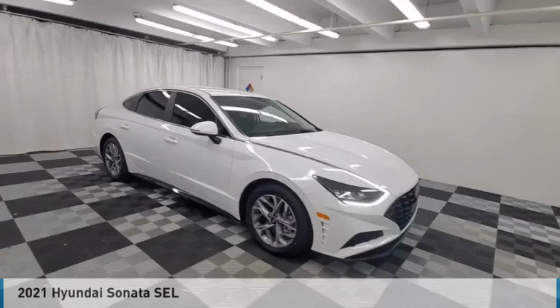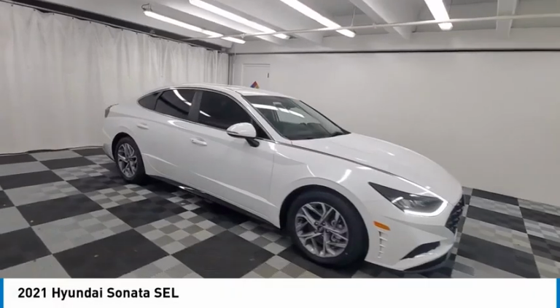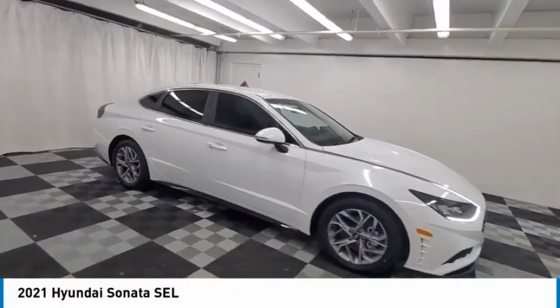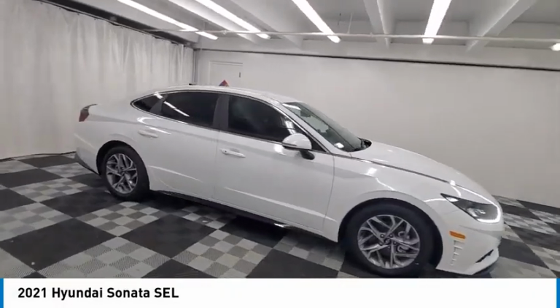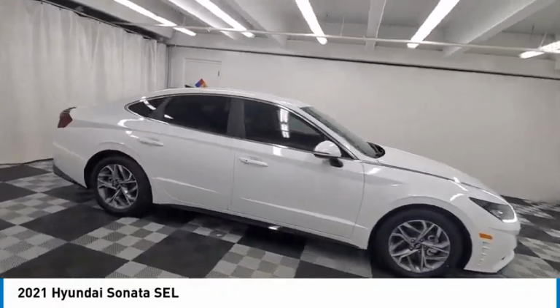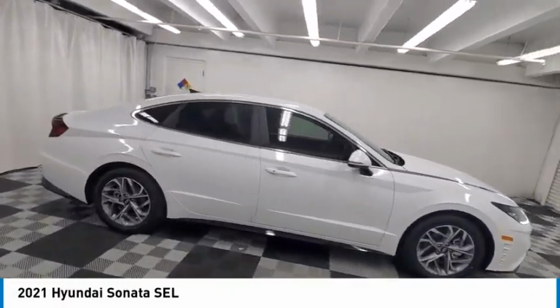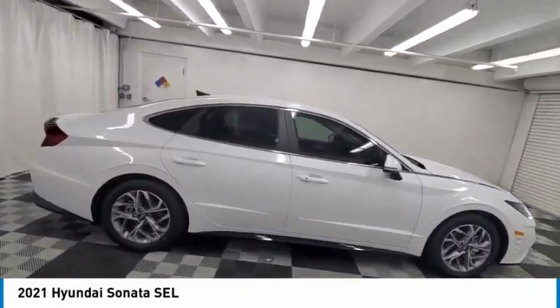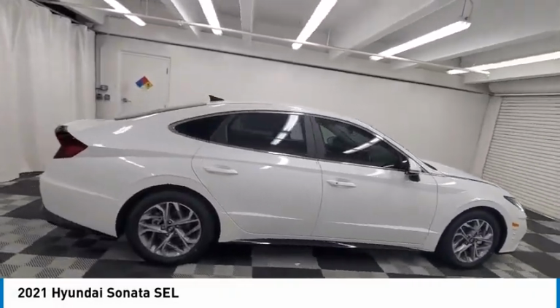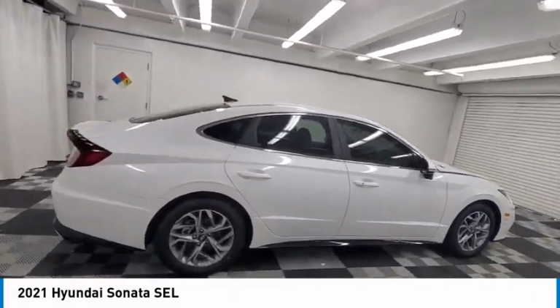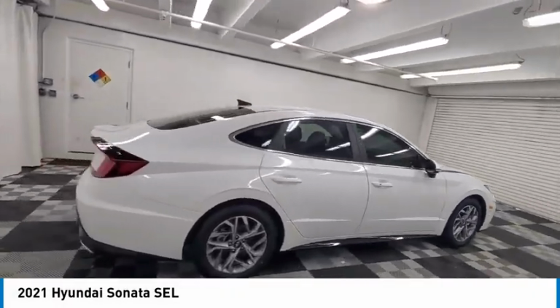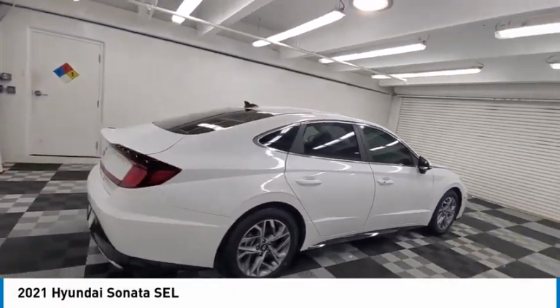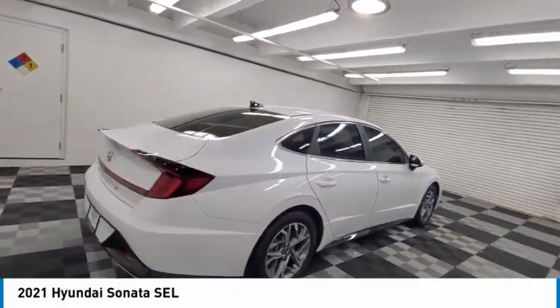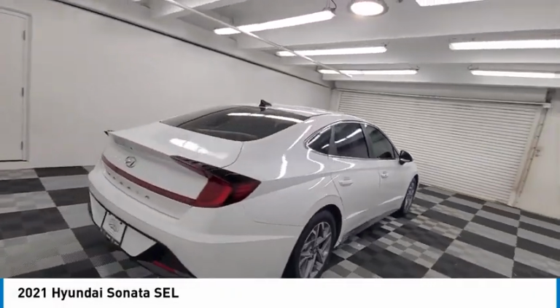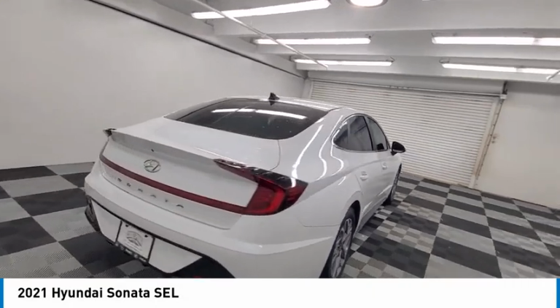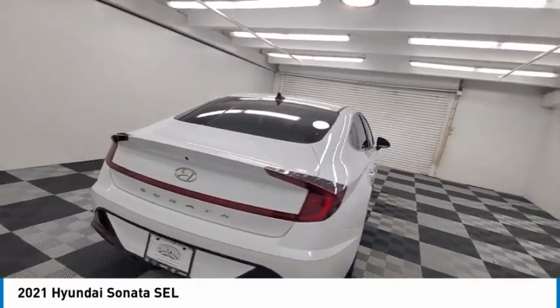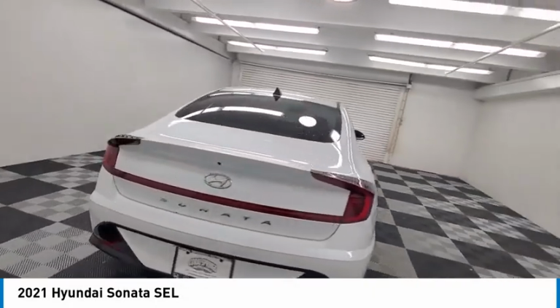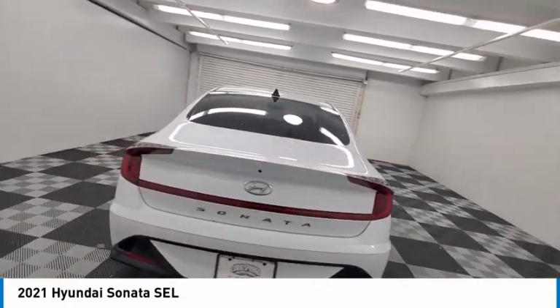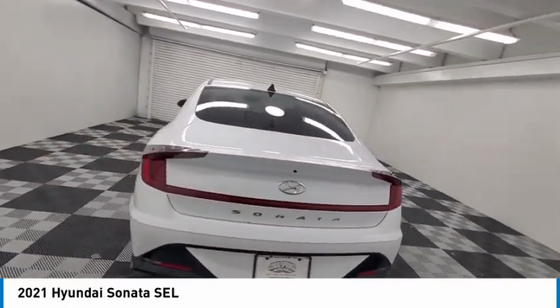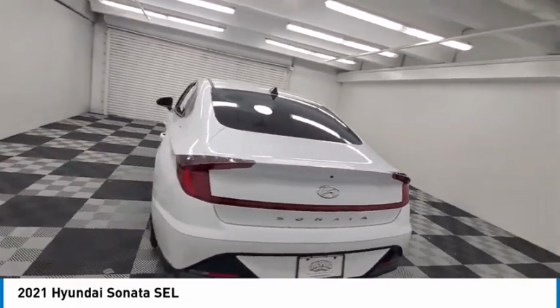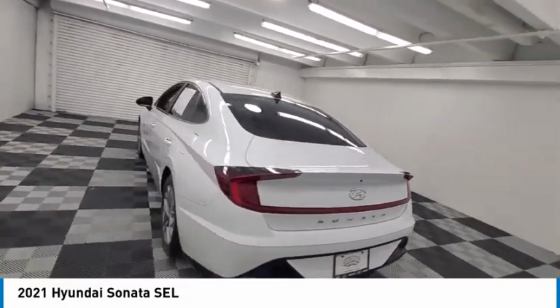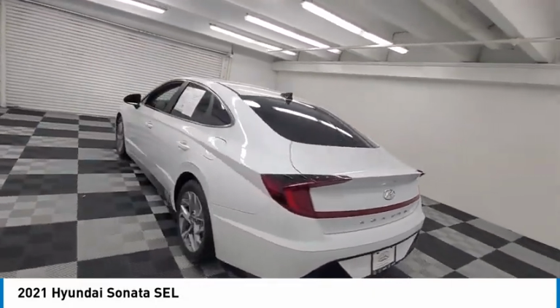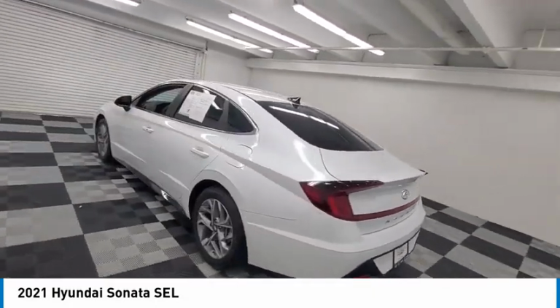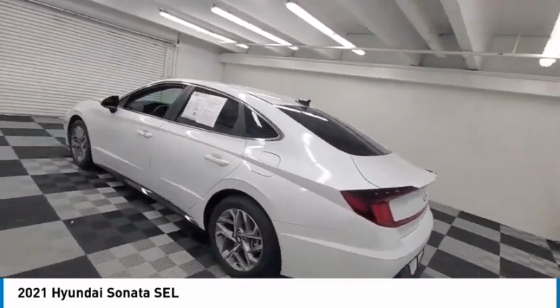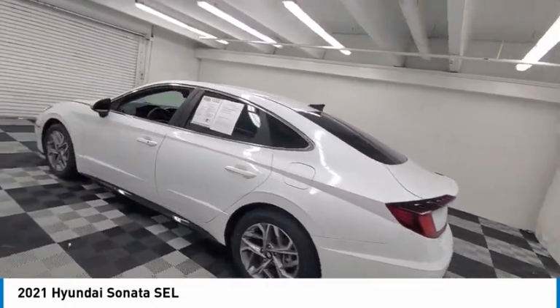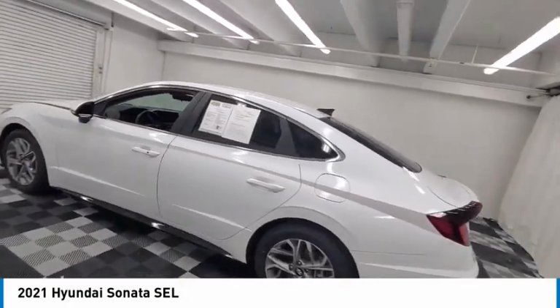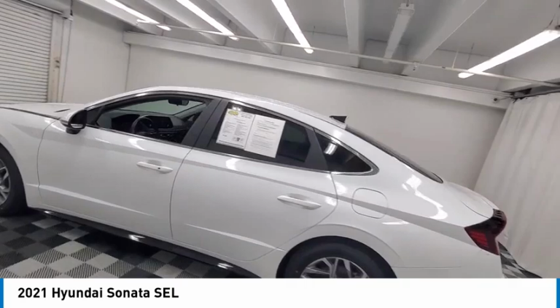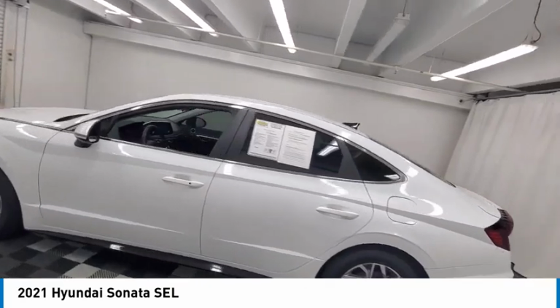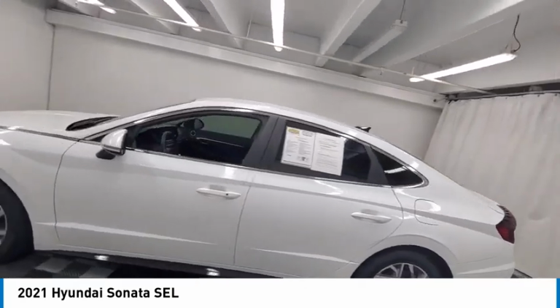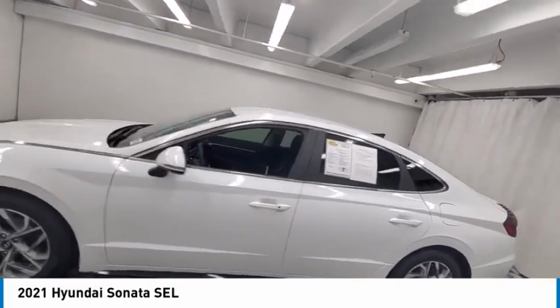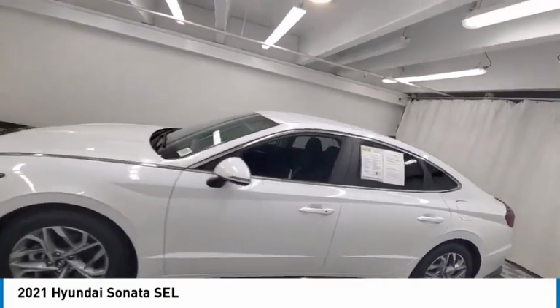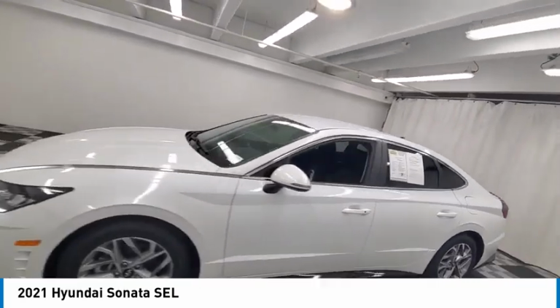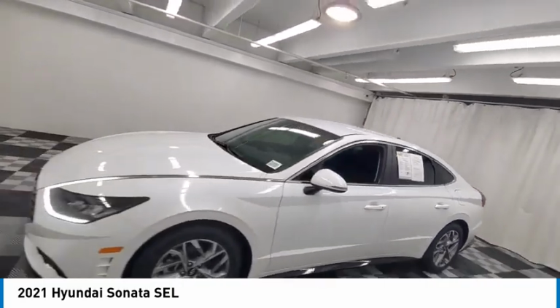Take a ride in the 2021 Sonata. The Sonata has a long list of technologically advanced interior features and options that make driving safer, more convenient, and much more fun.